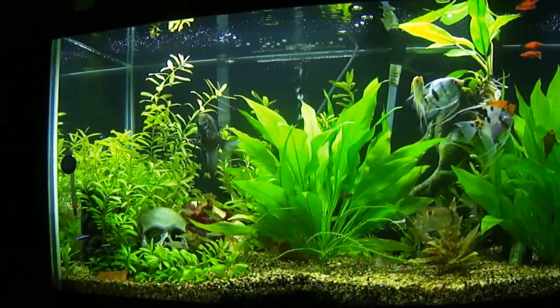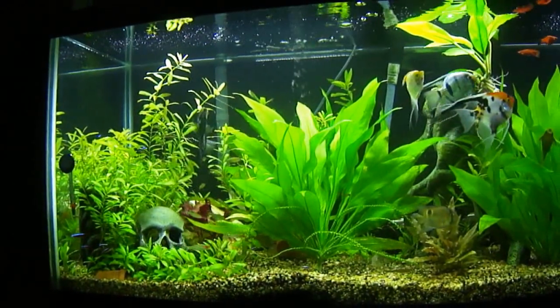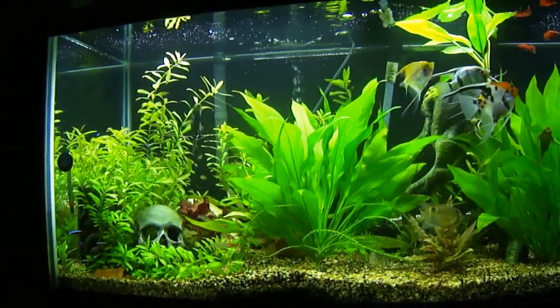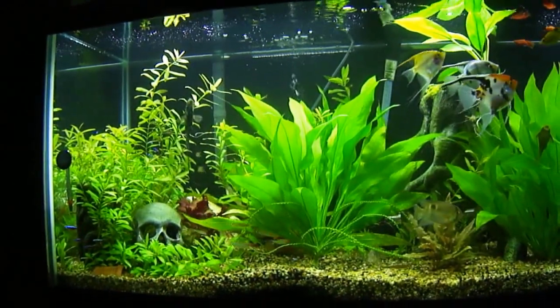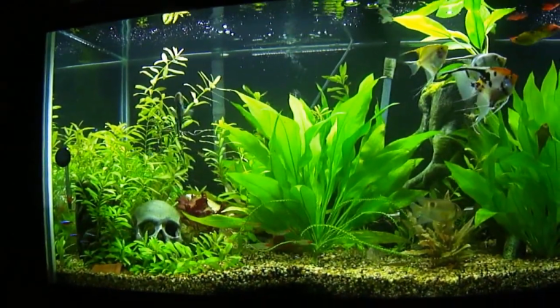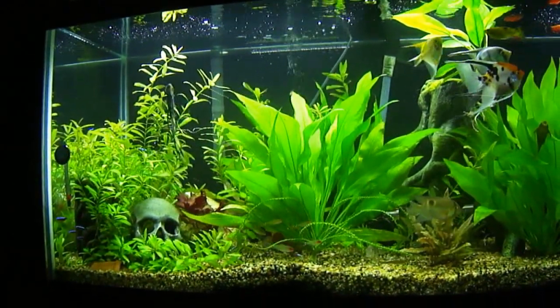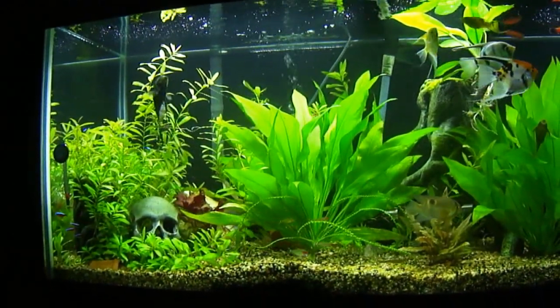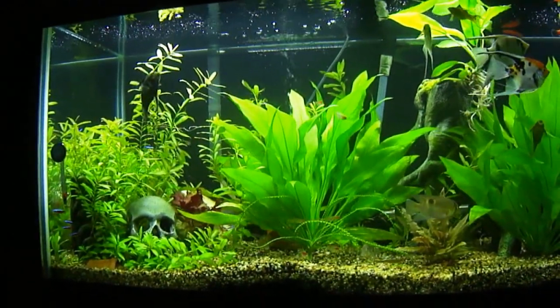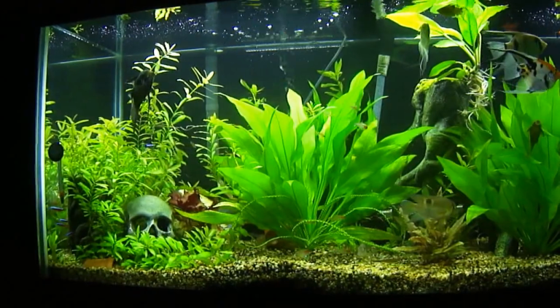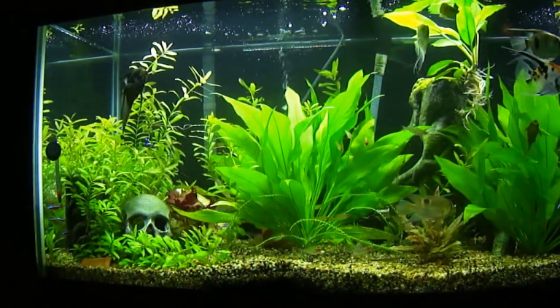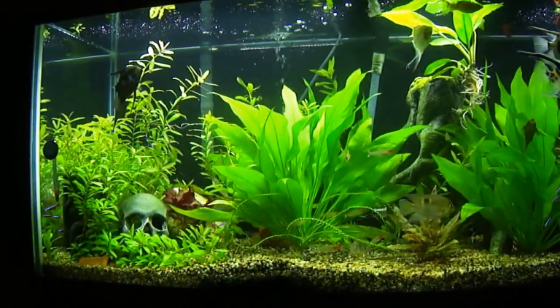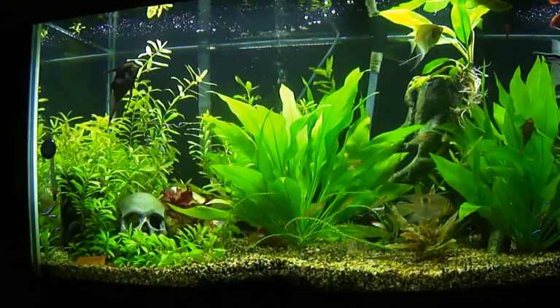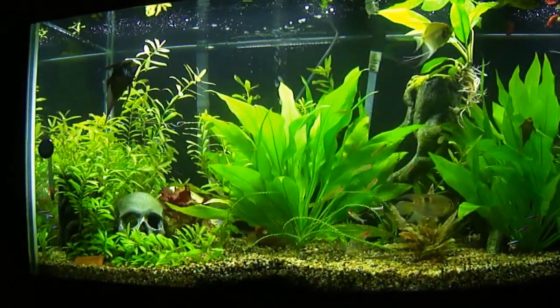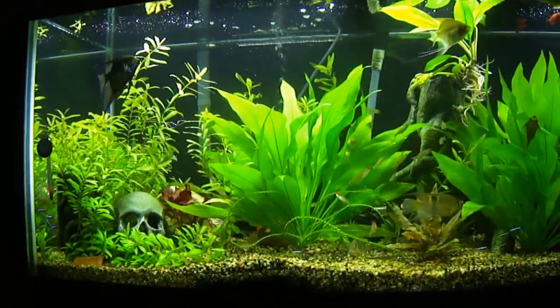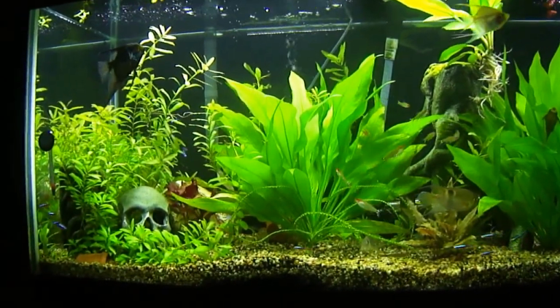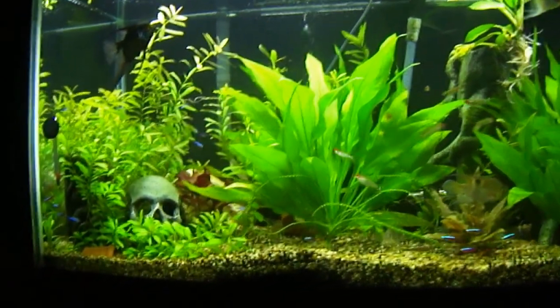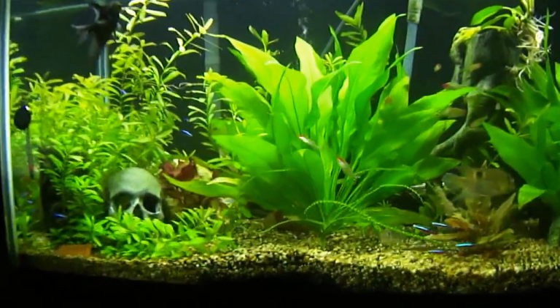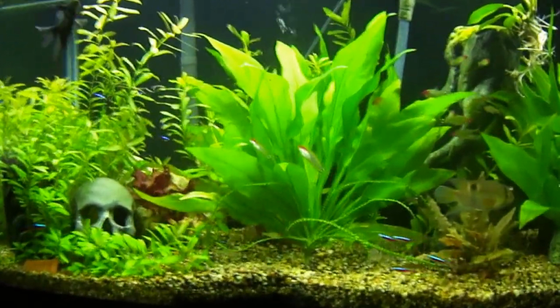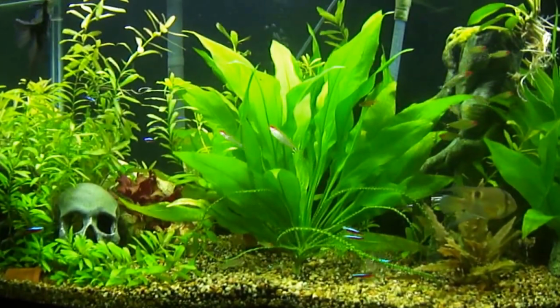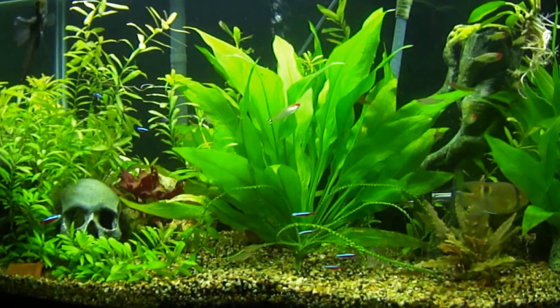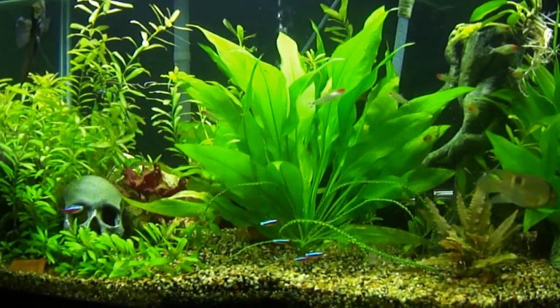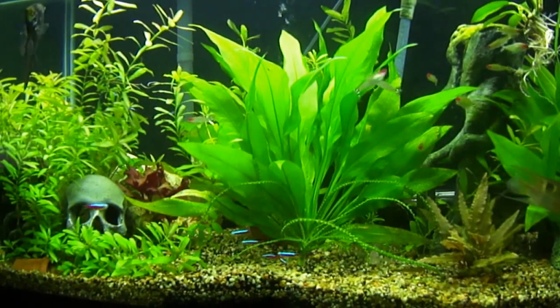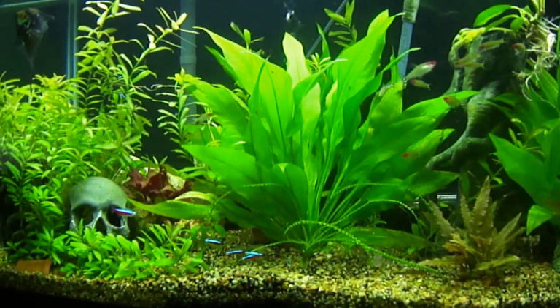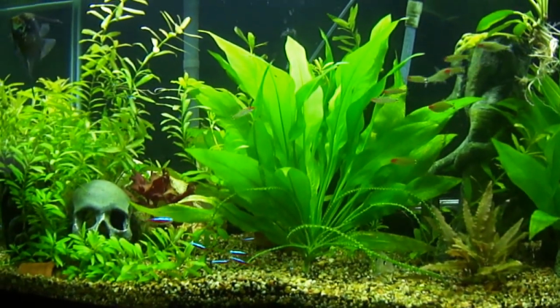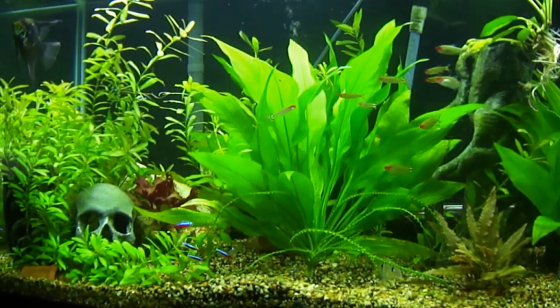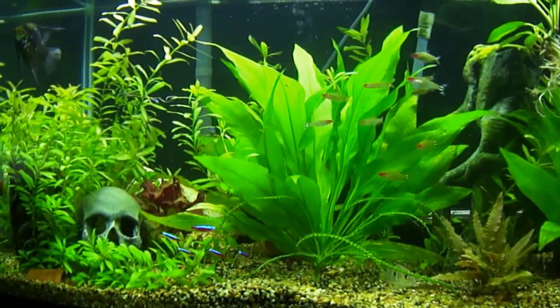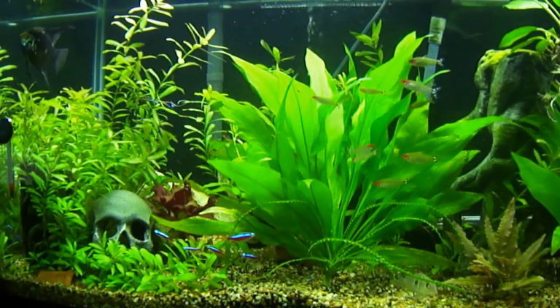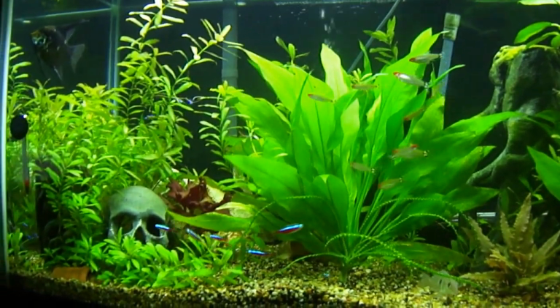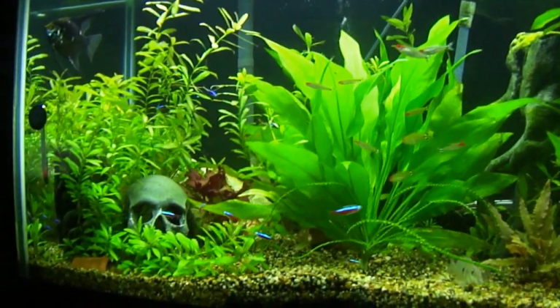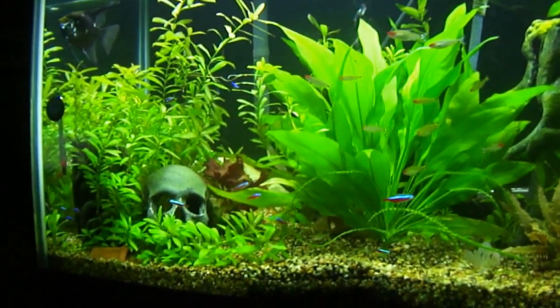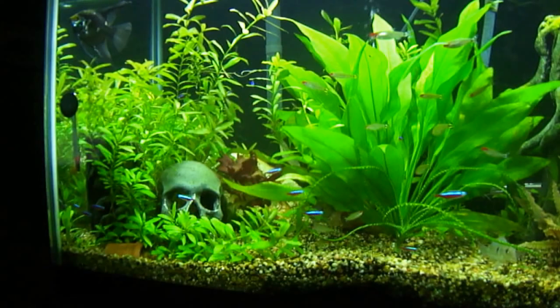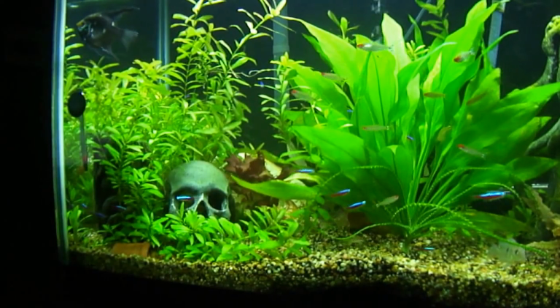What's up fish tank people, this is Rod coming at you with a 125 gallon six footer community aquarium, freshwater, and it is heavily planted.